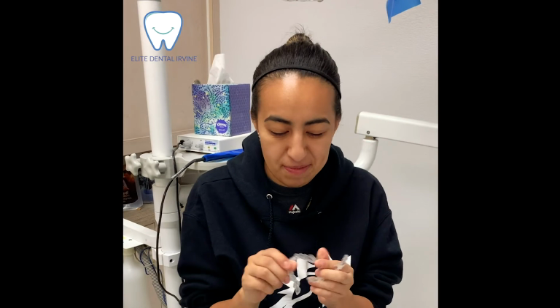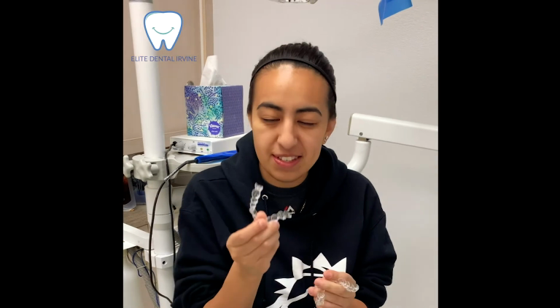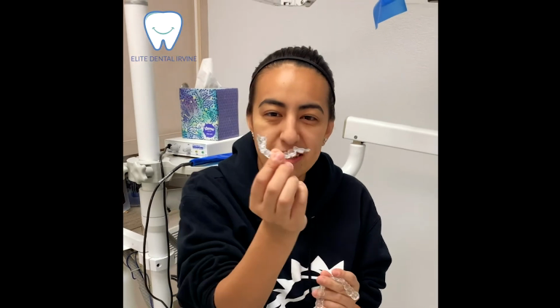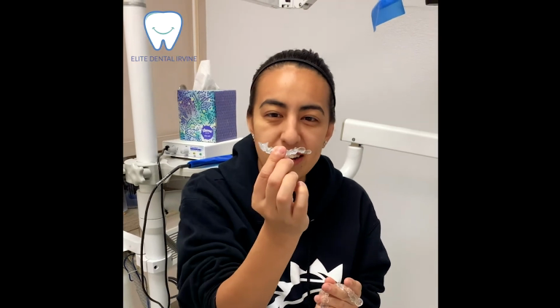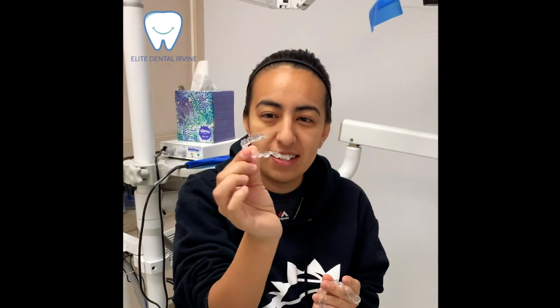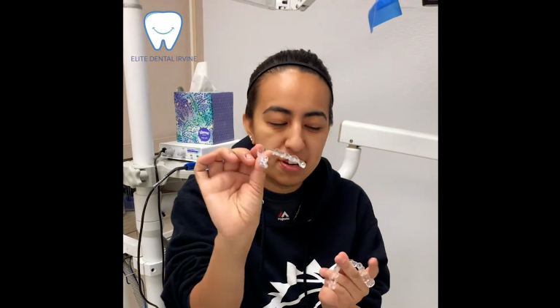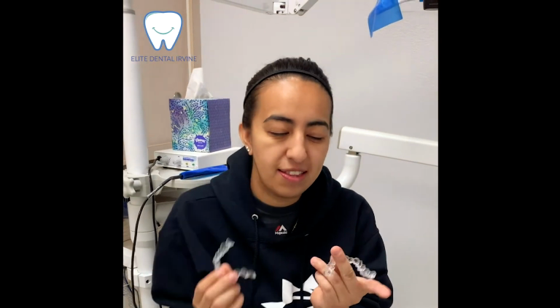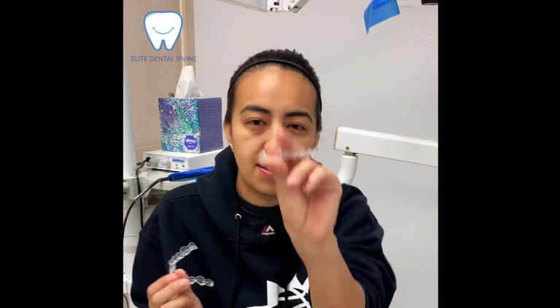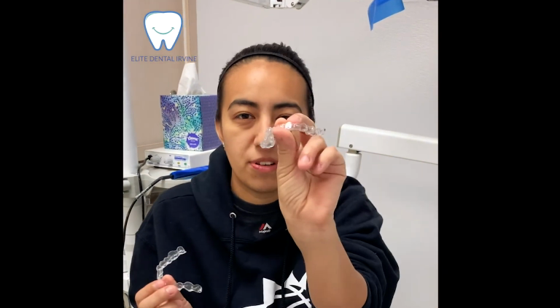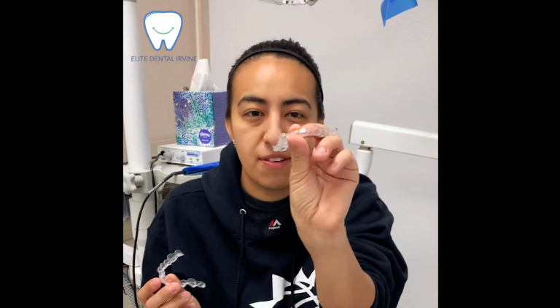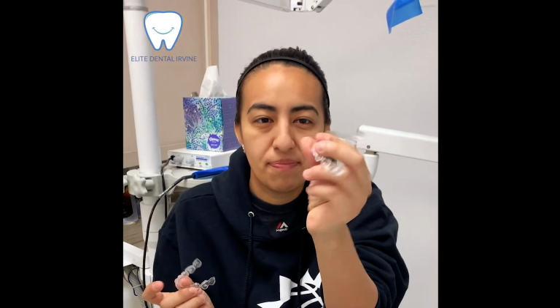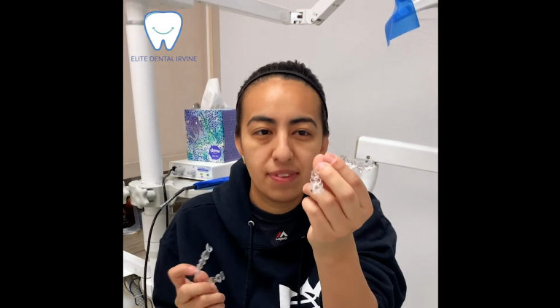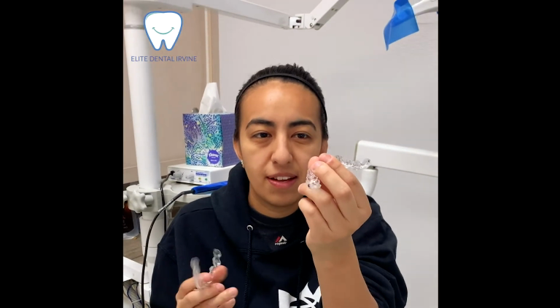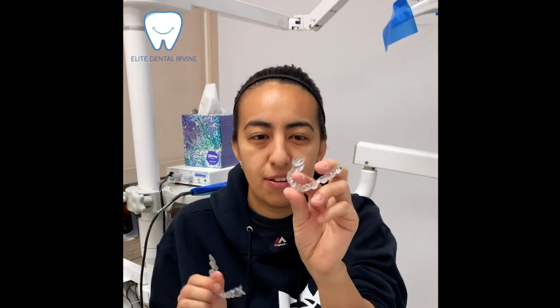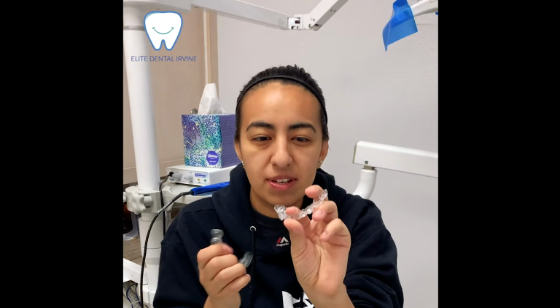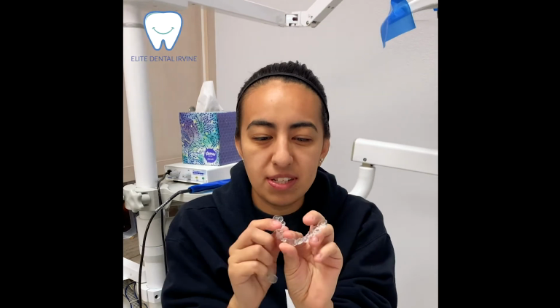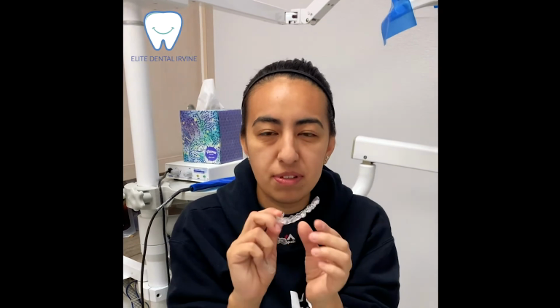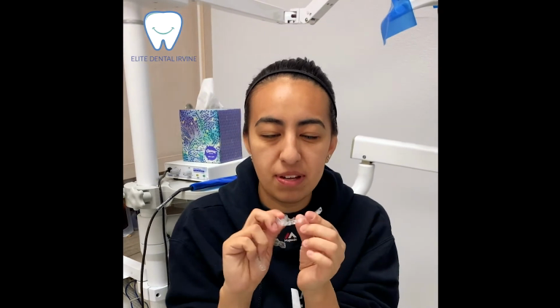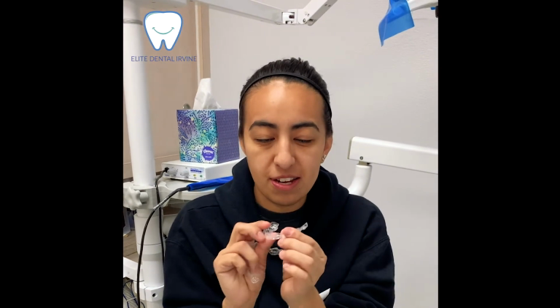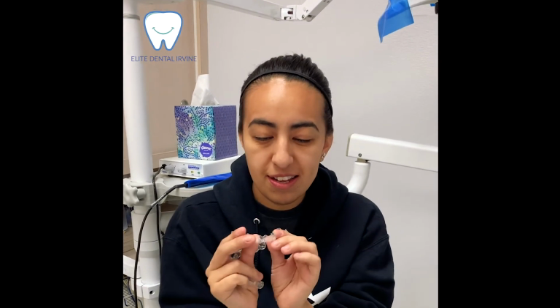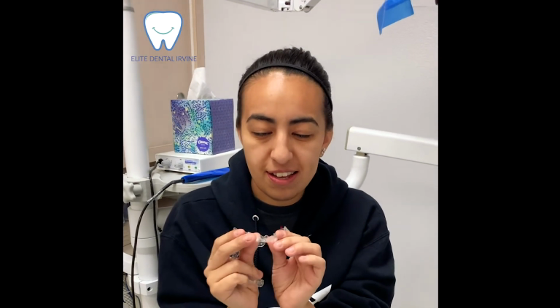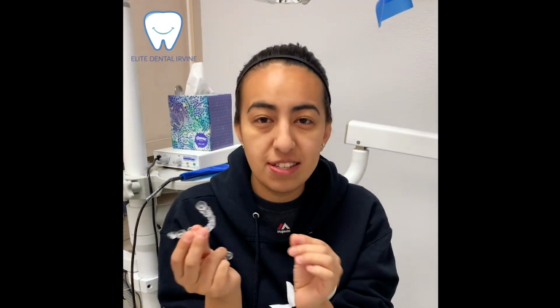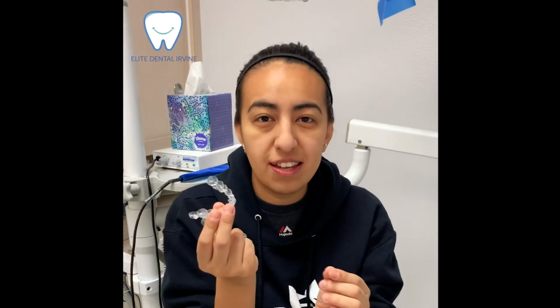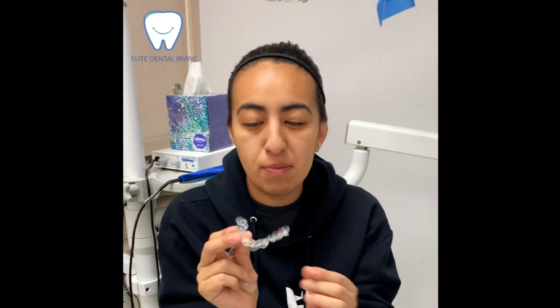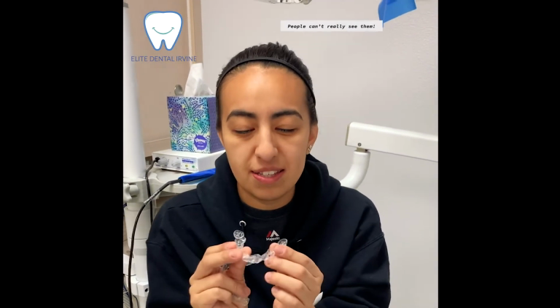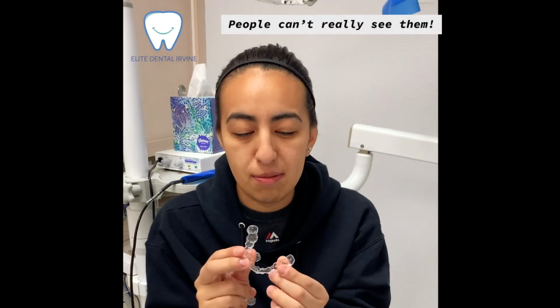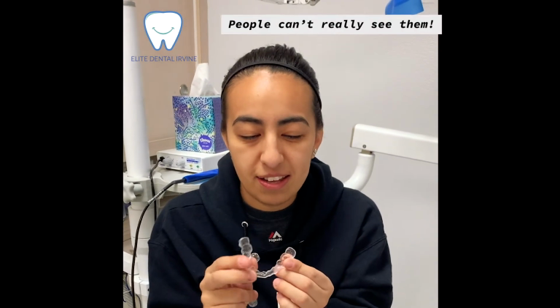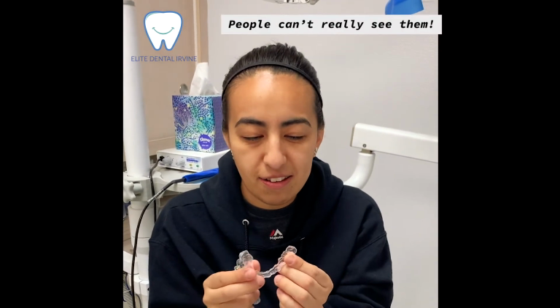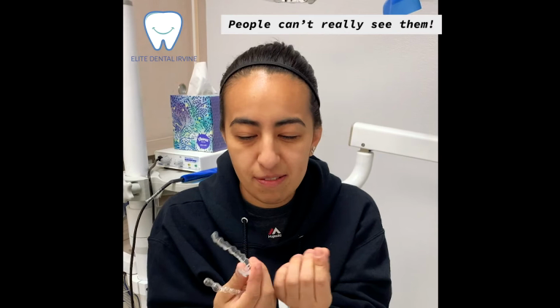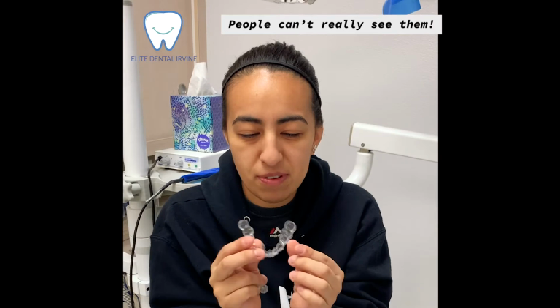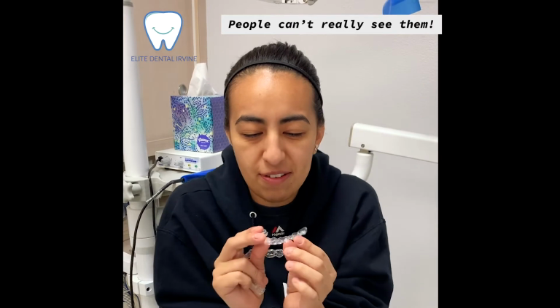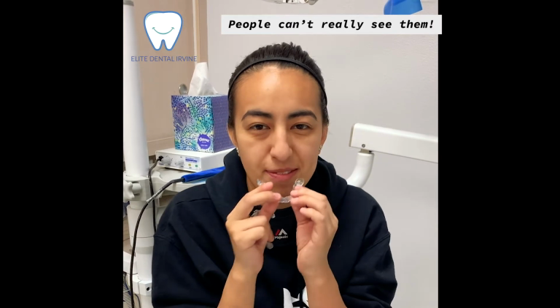So this is a lower tray, and this is the upper tray. It's really simple to put on, and honestly, nobody can see them.